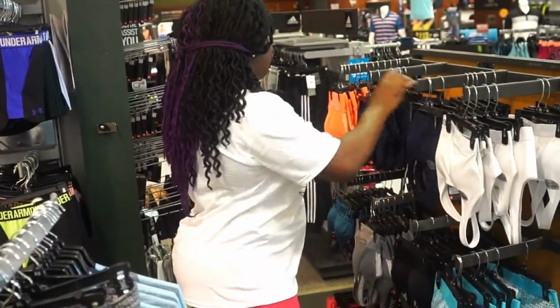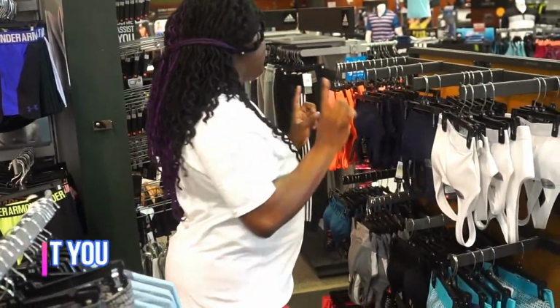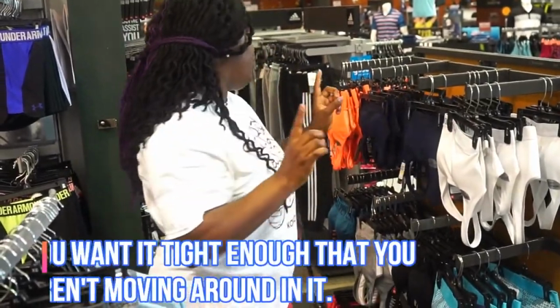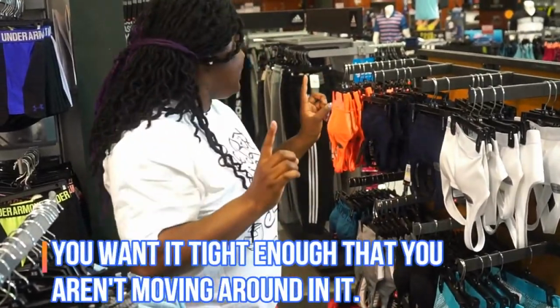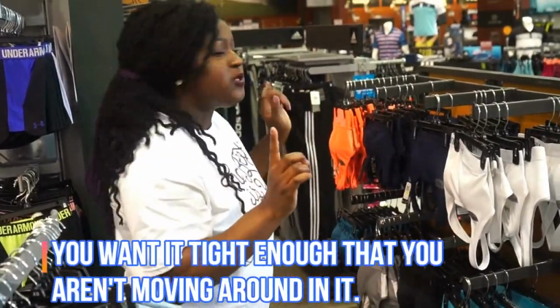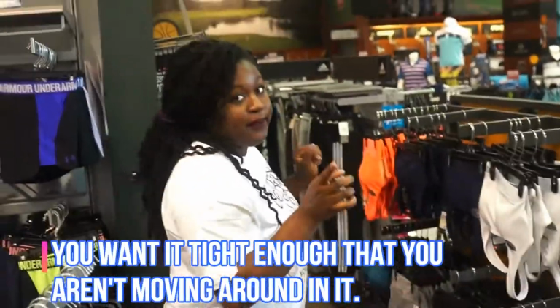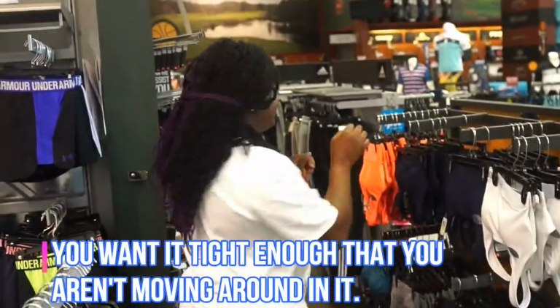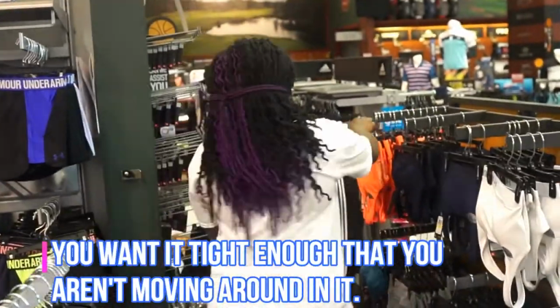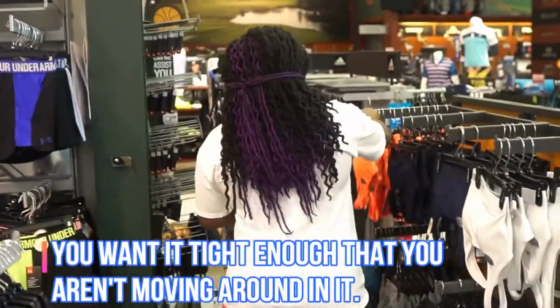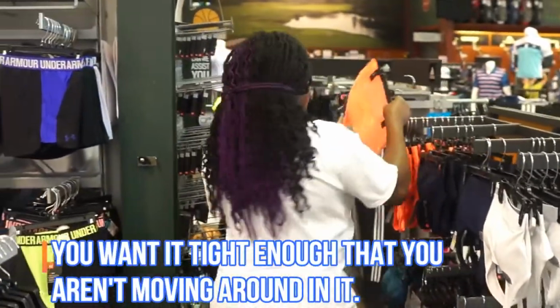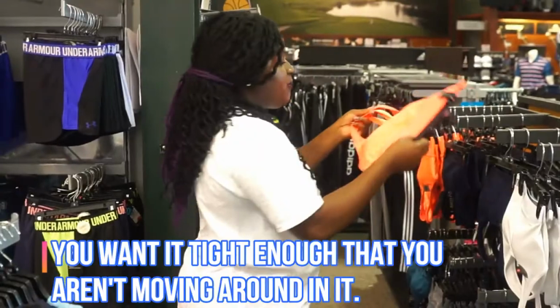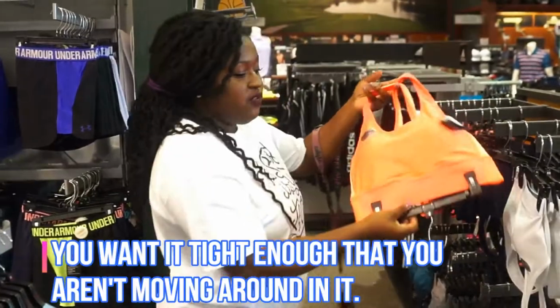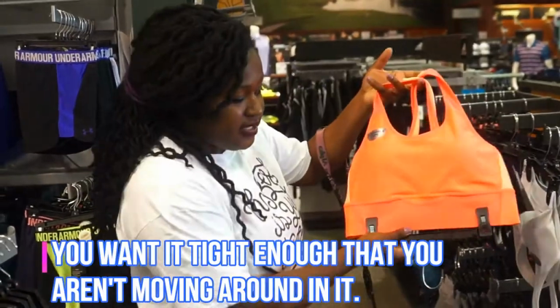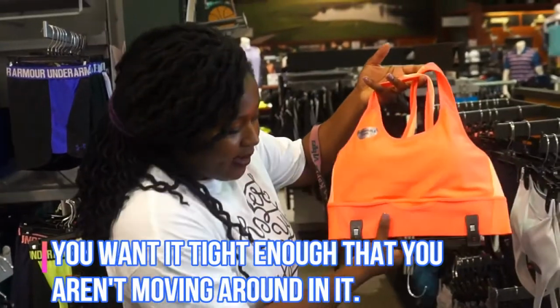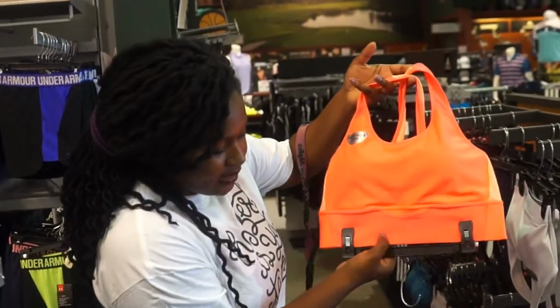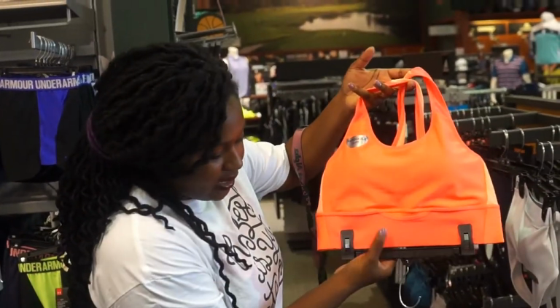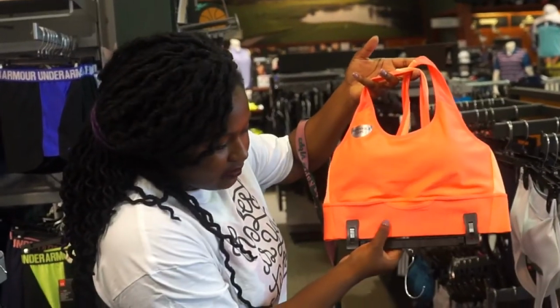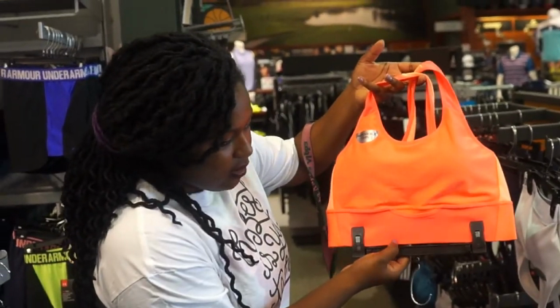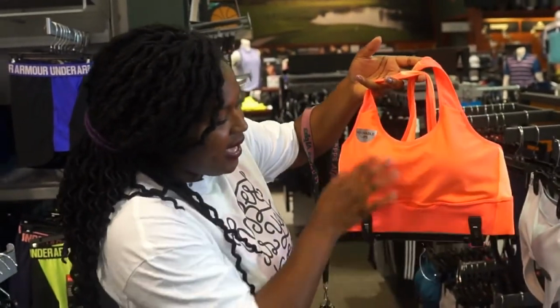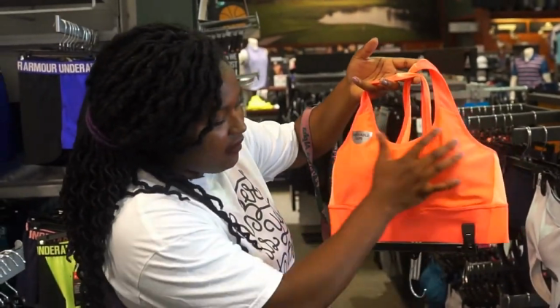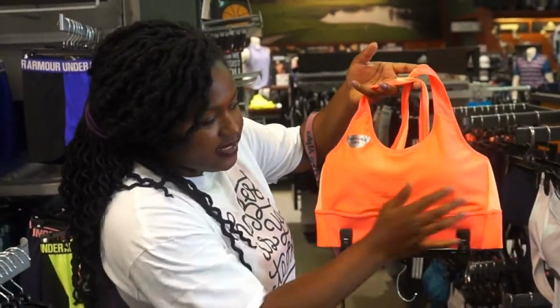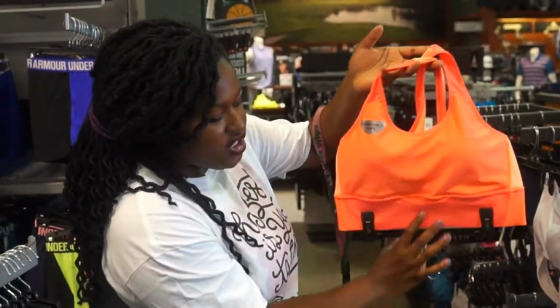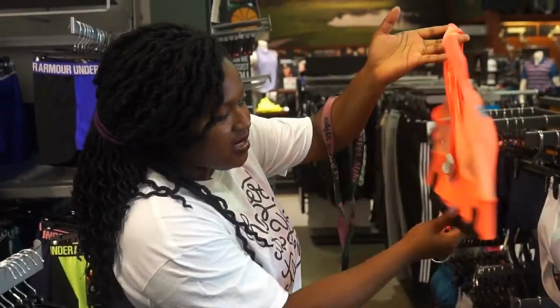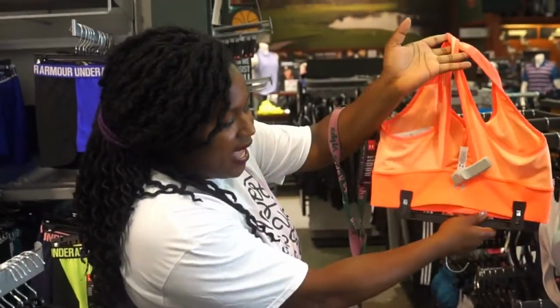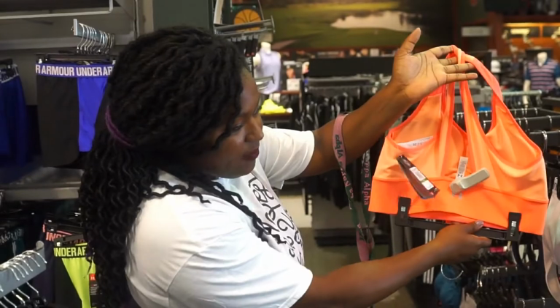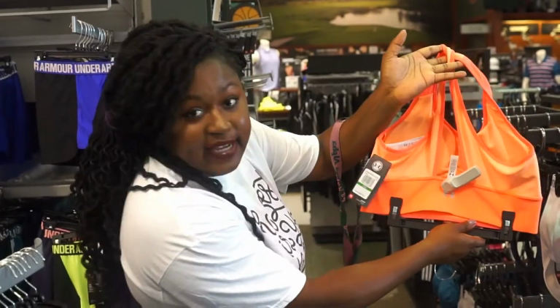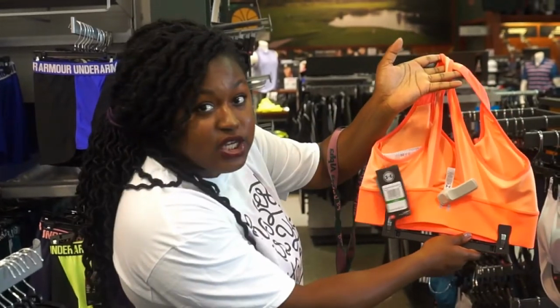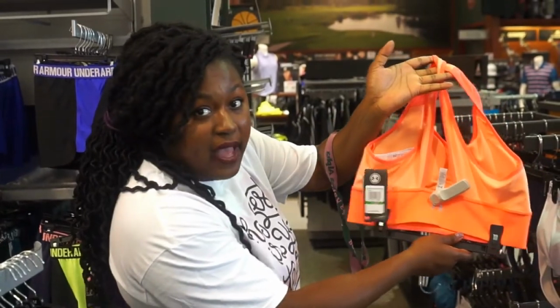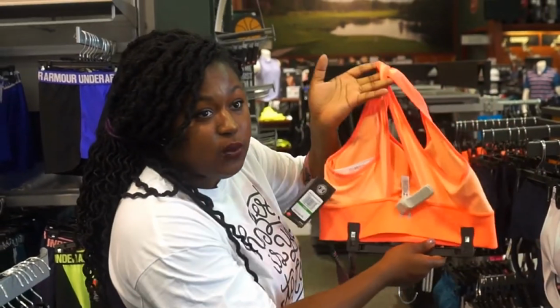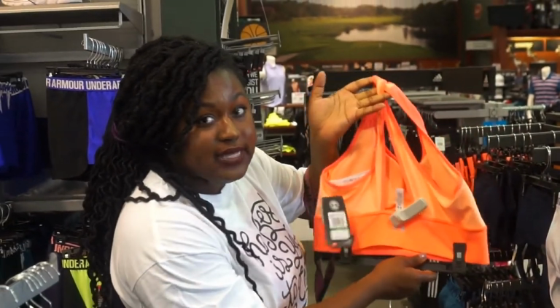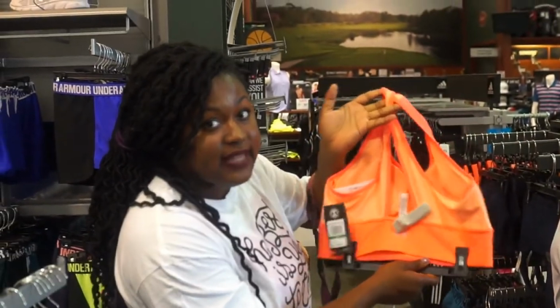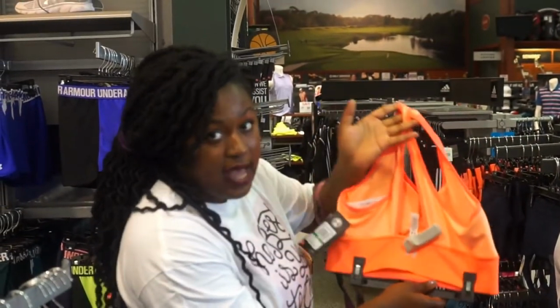When you do a sports bra correctly, it's great — see how it comes down low, covering the entire chest. In the back, we have a cute back design. You want to get something that is high impact.